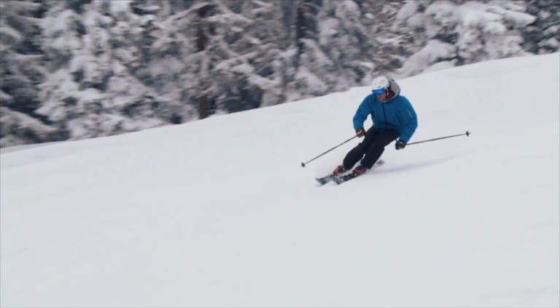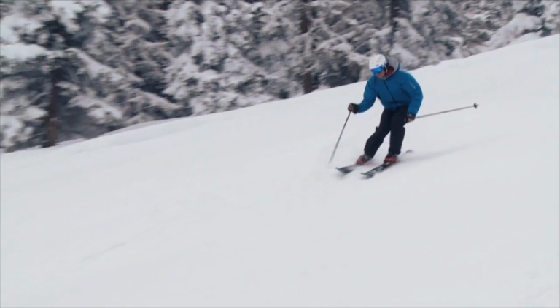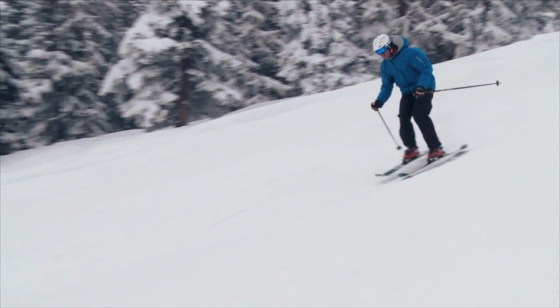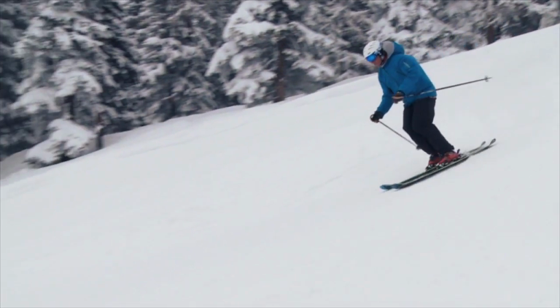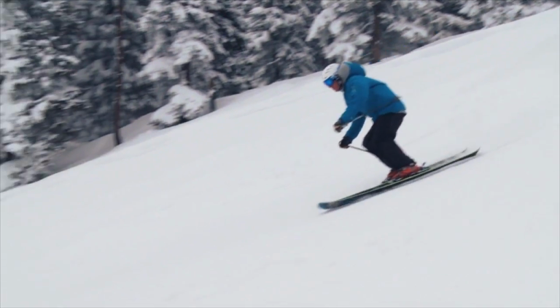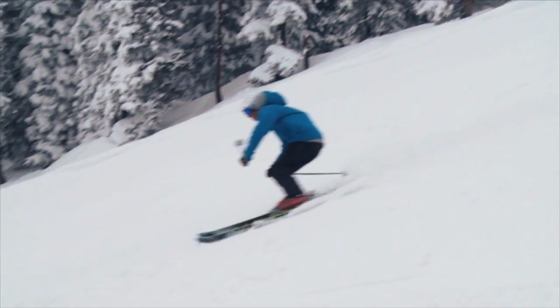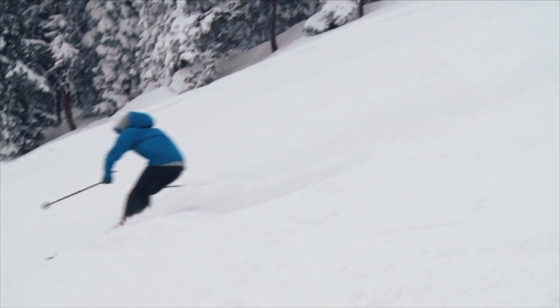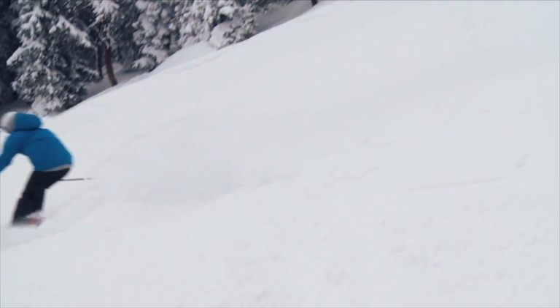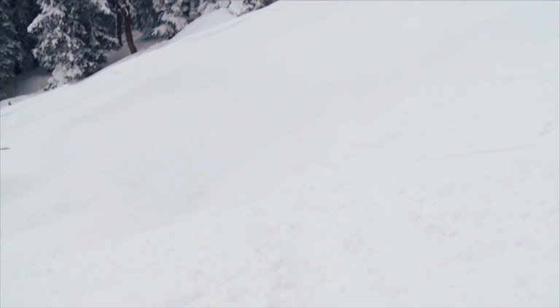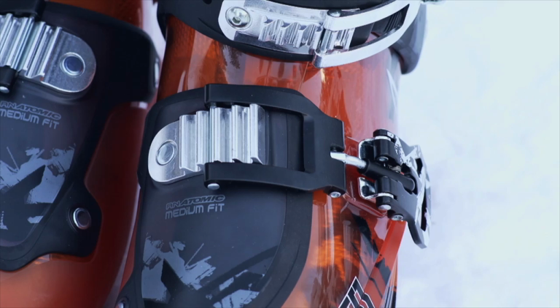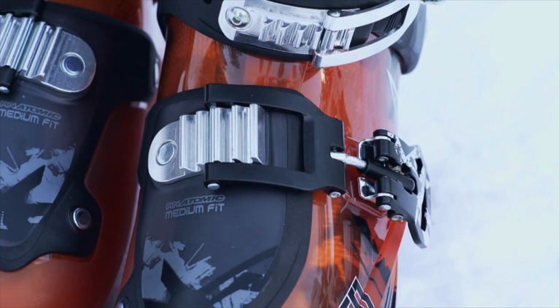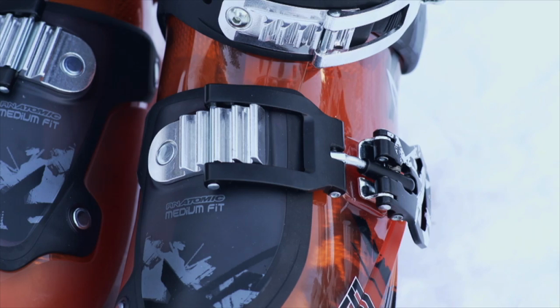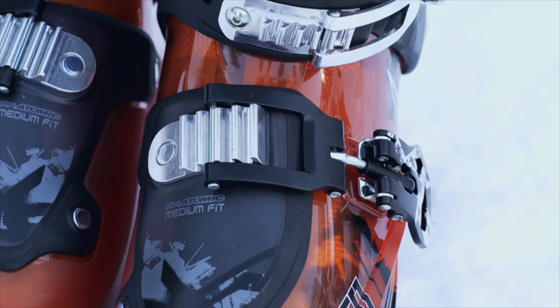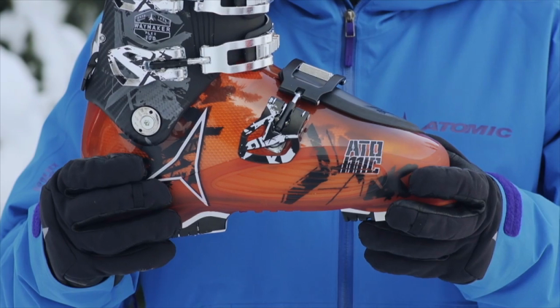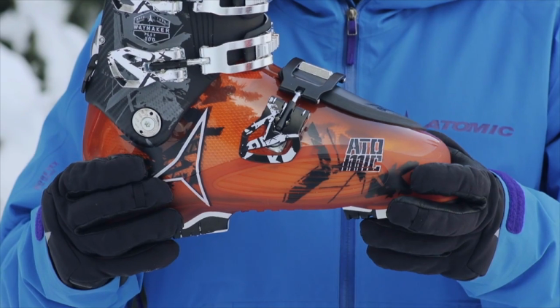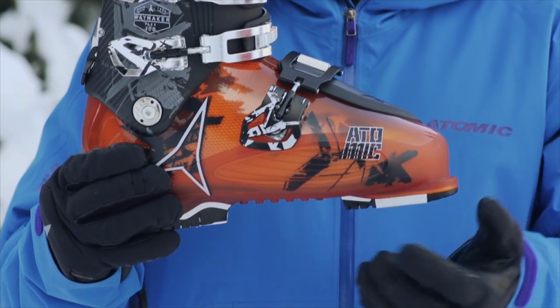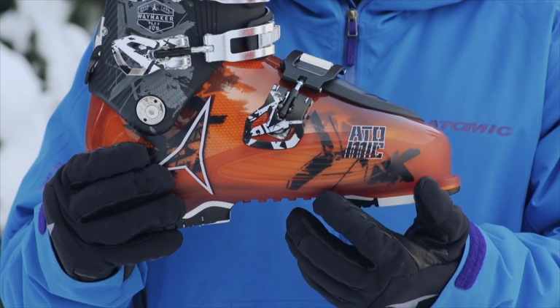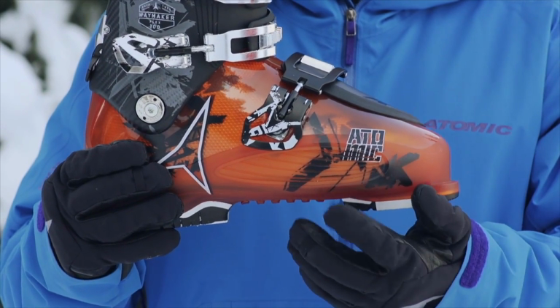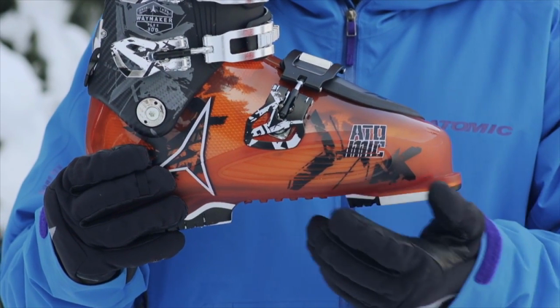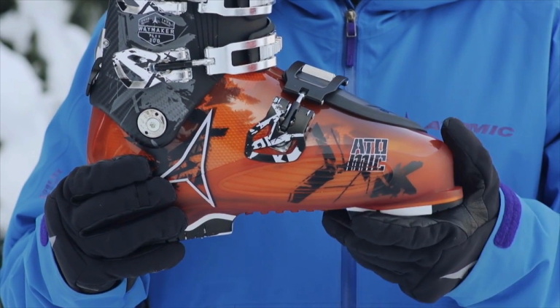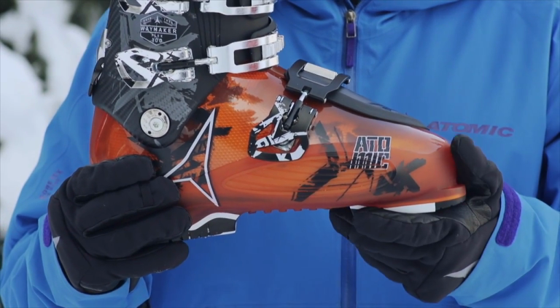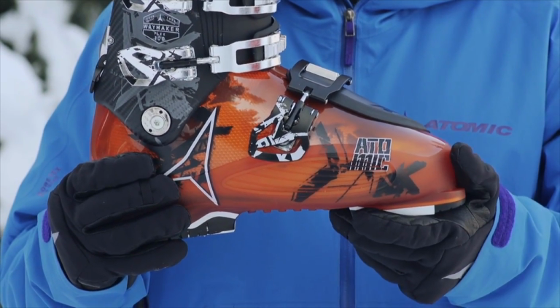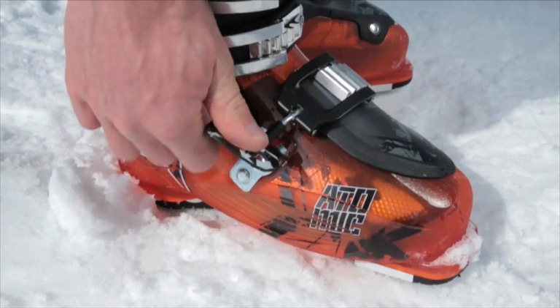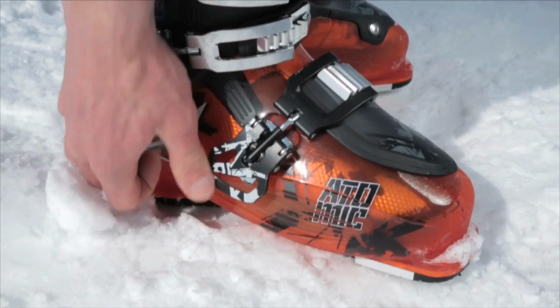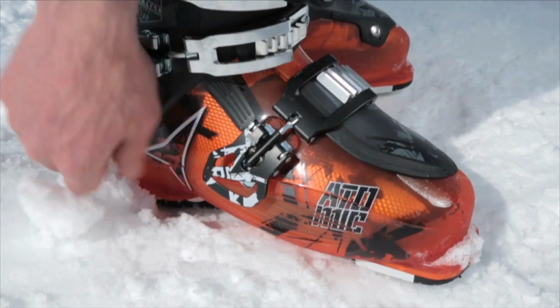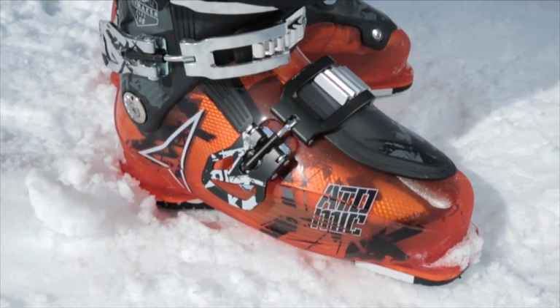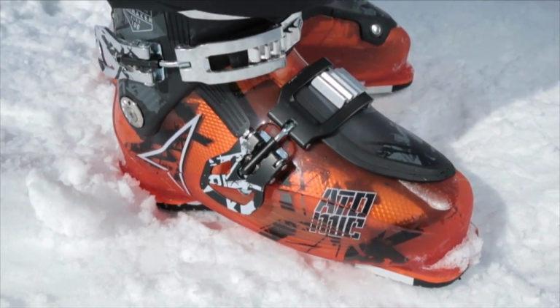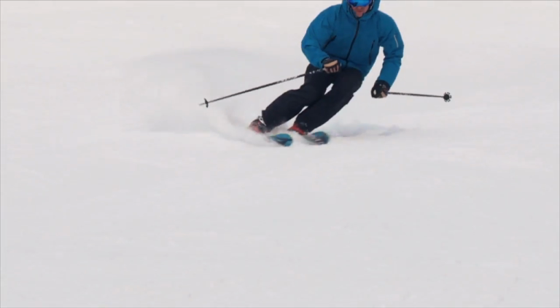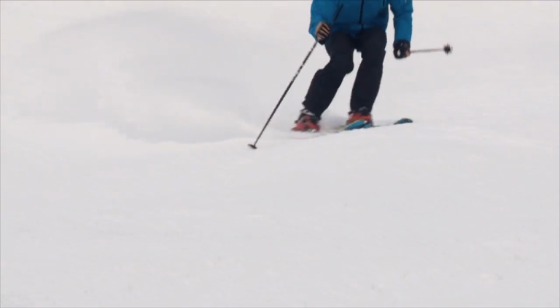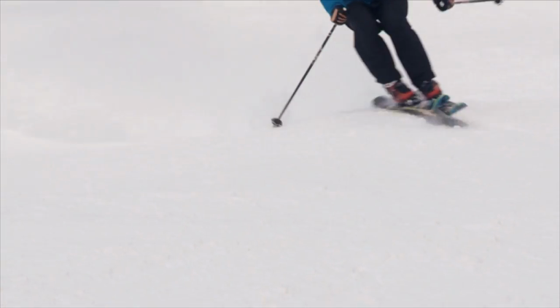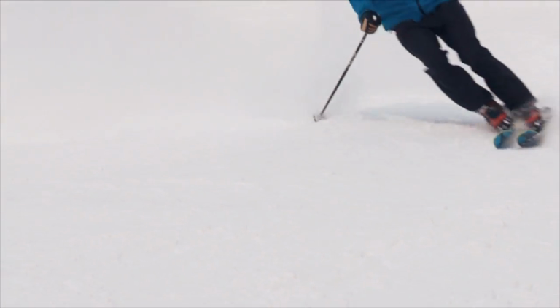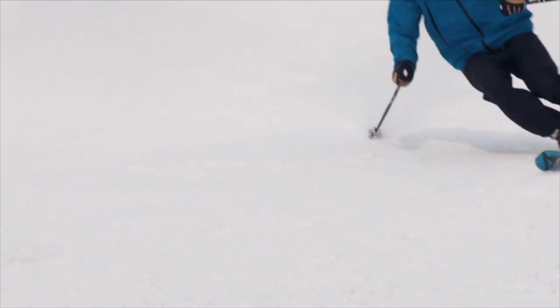And last but not least, the Waymaker 100 features our perfect medium fit with a narrow heel and a lite-fit zone on the outside of the foot, which allows it to adapt to your foot instantly, providing all-day comfort.